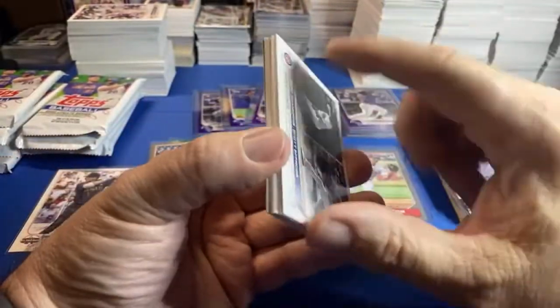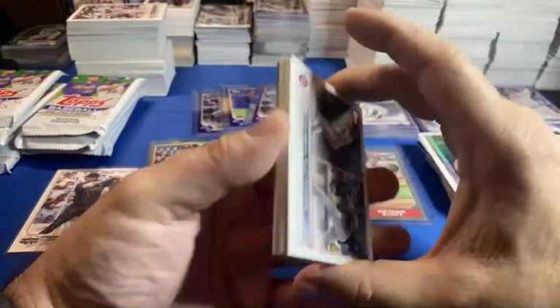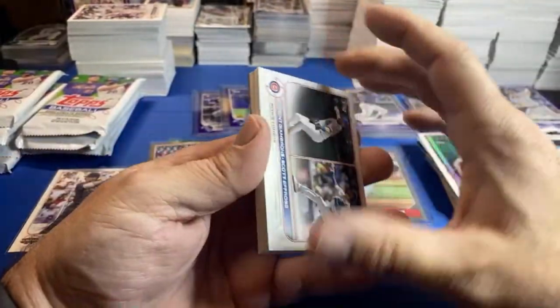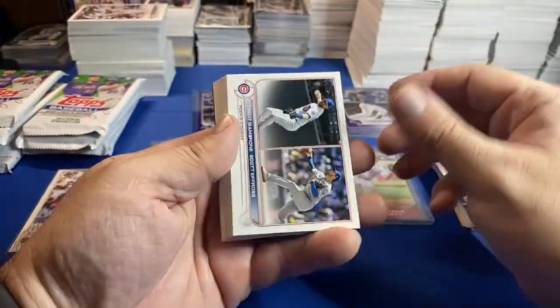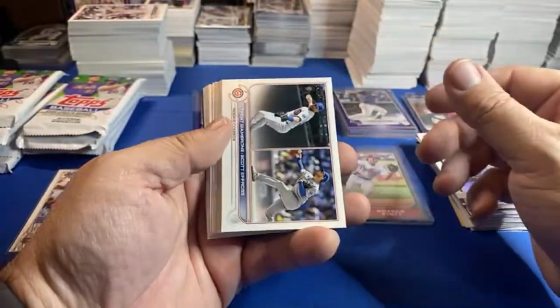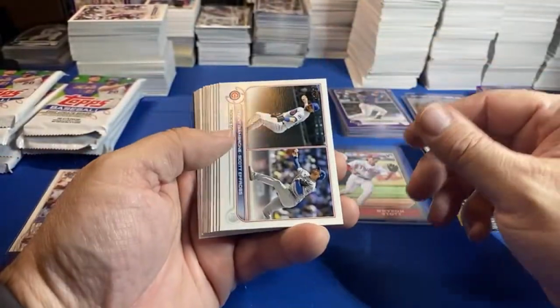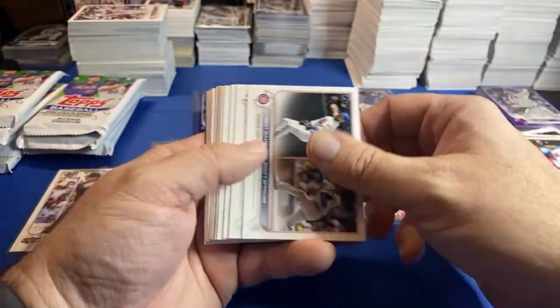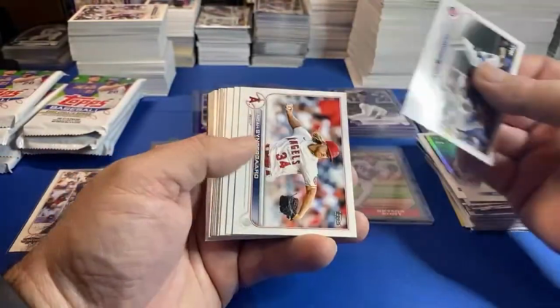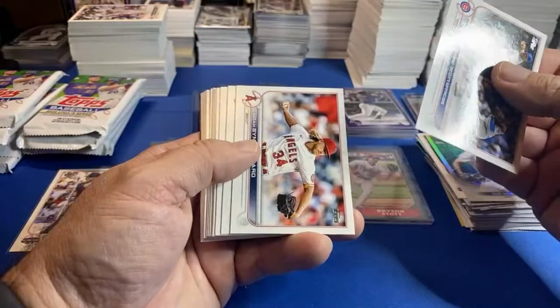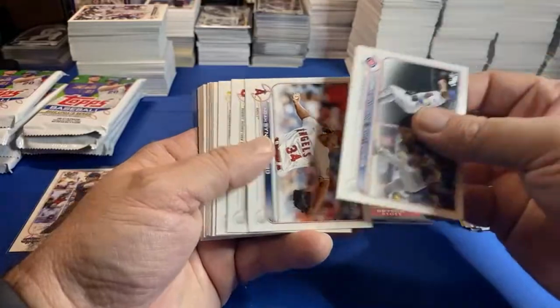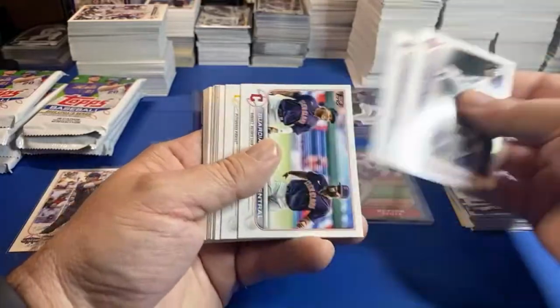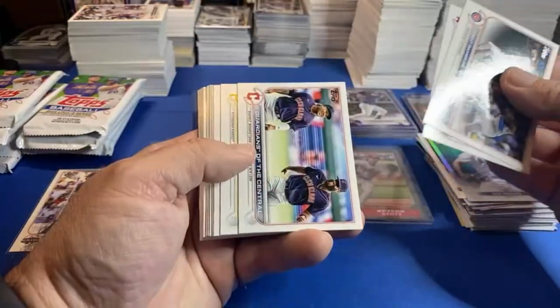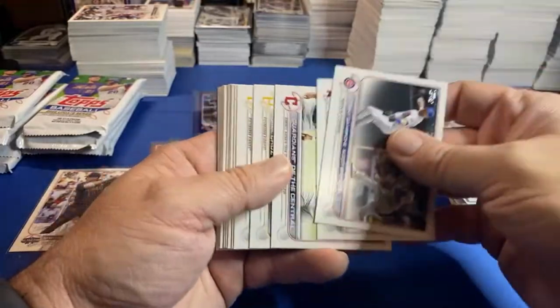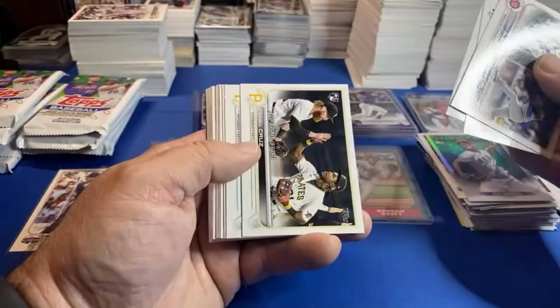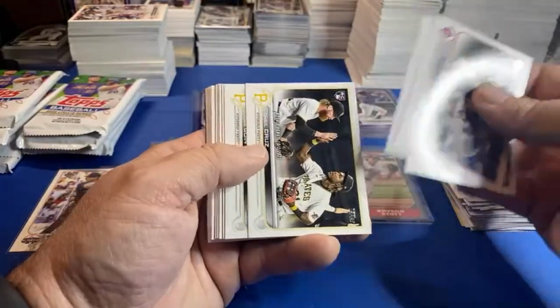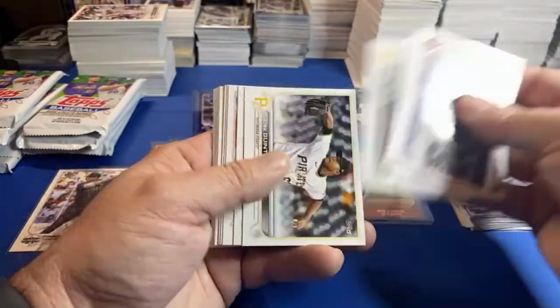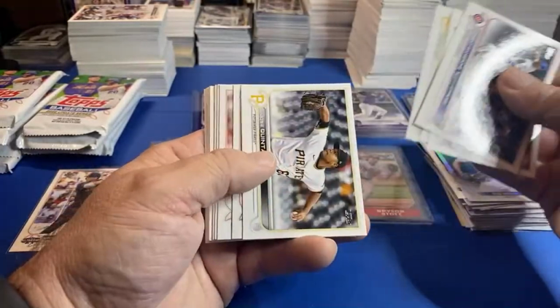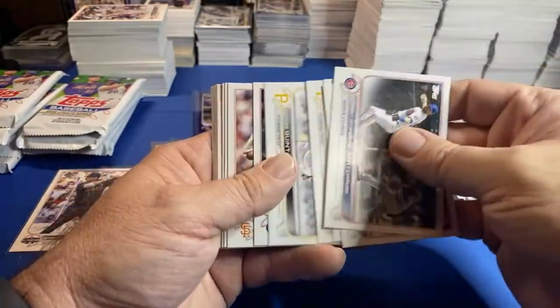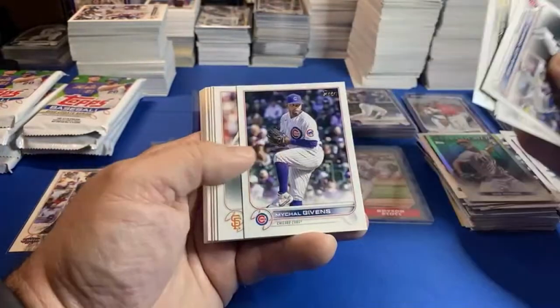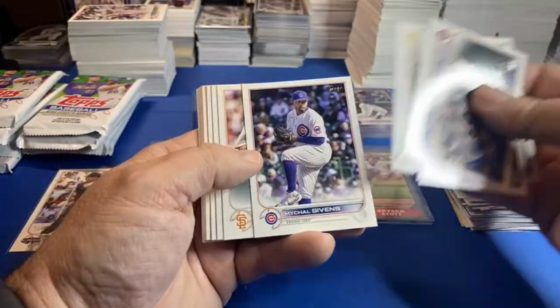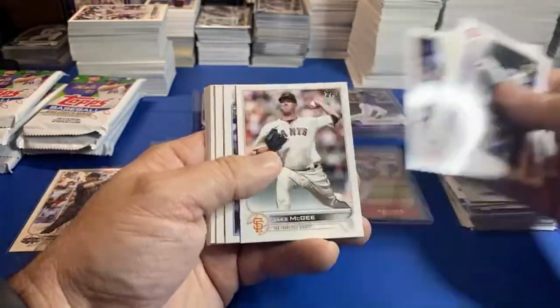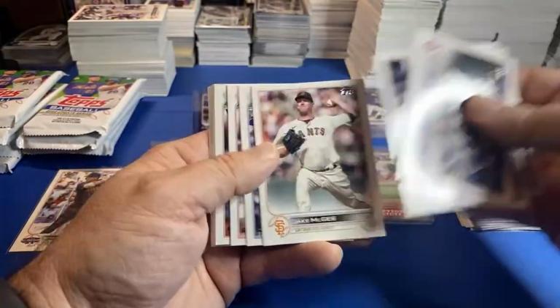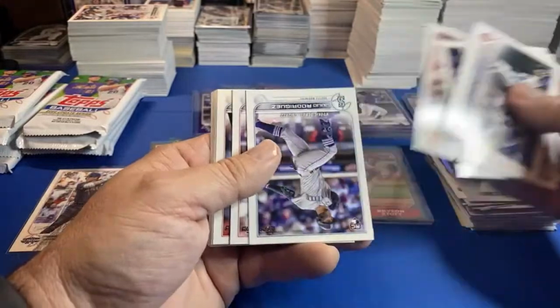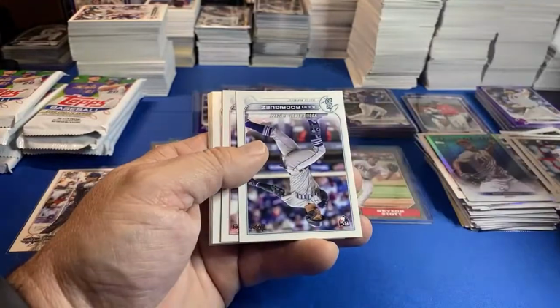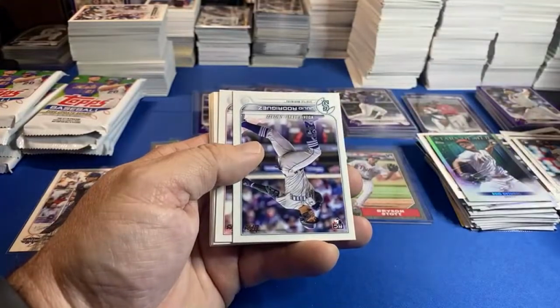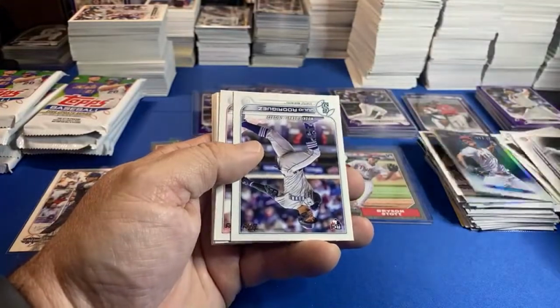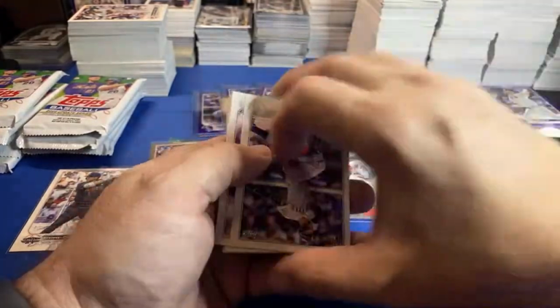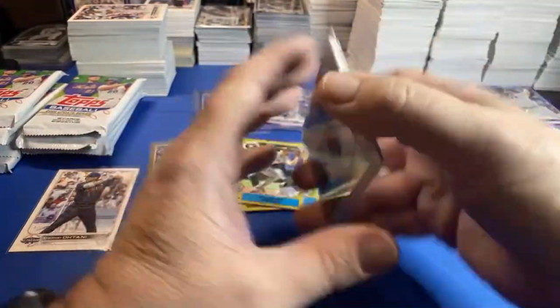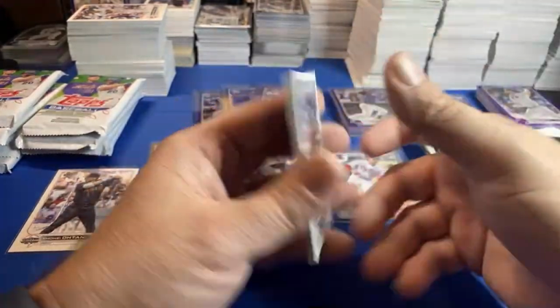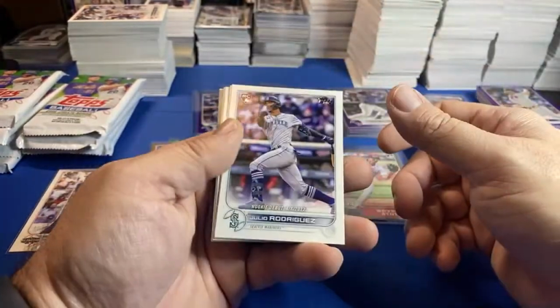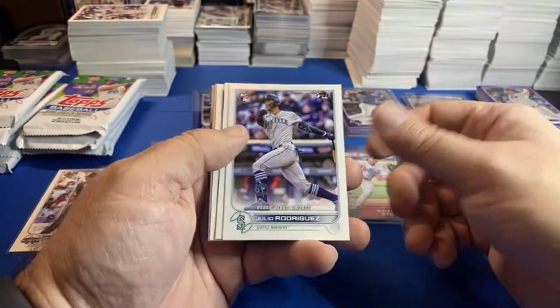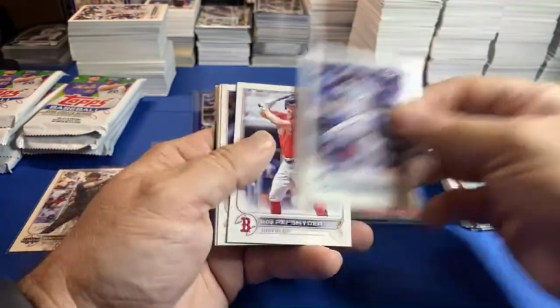The black golds do come out of these — I'm surprised we haven't hit one. The price for these at three bucks a pack is well worth it just in the purples. The purples basically pay for the packs — the packs are free. Julio!